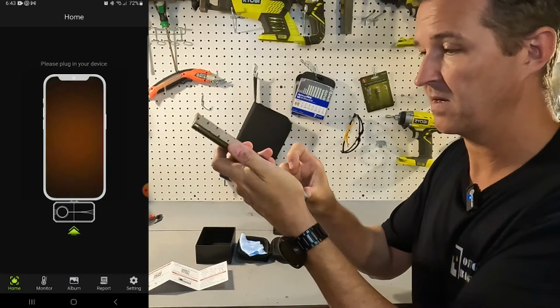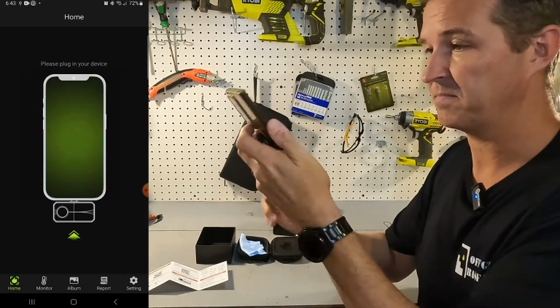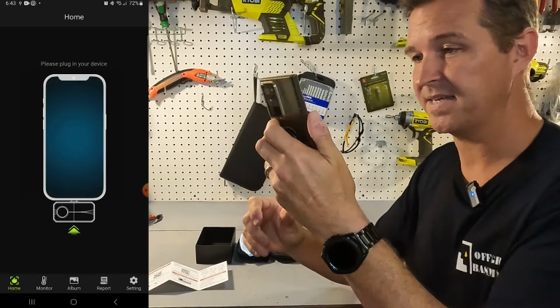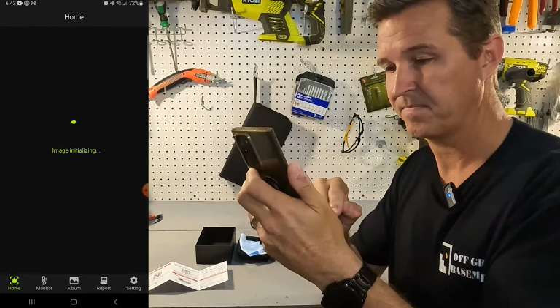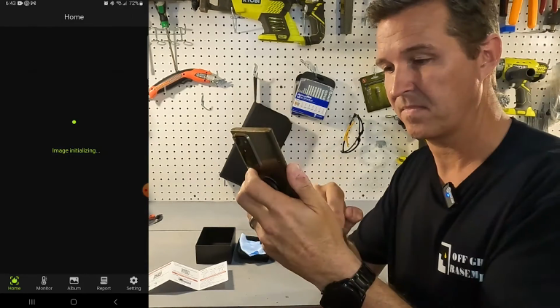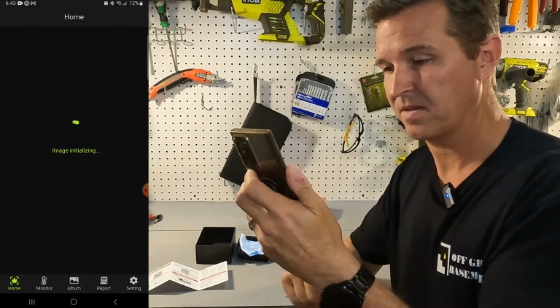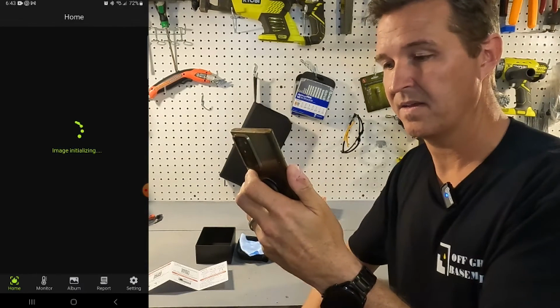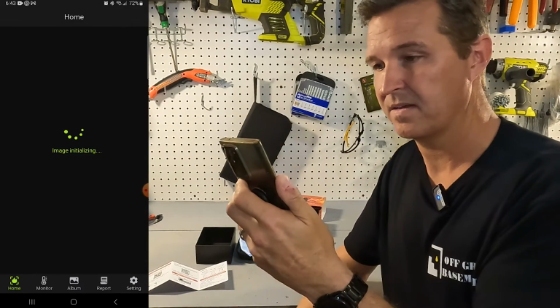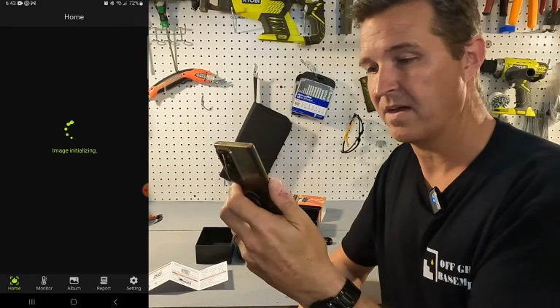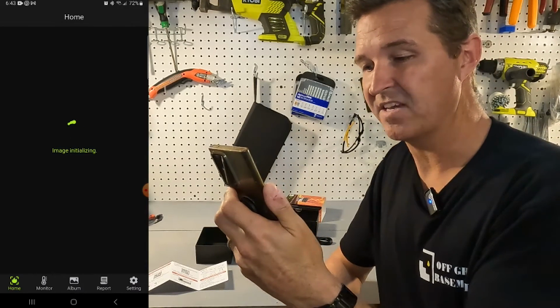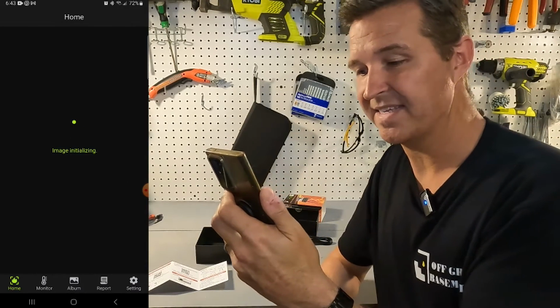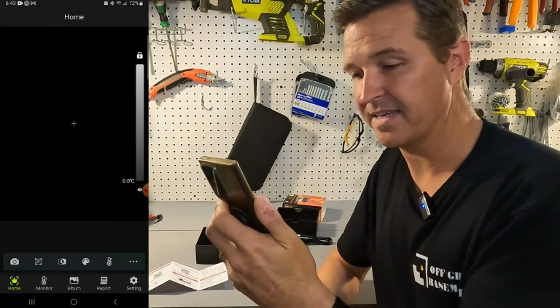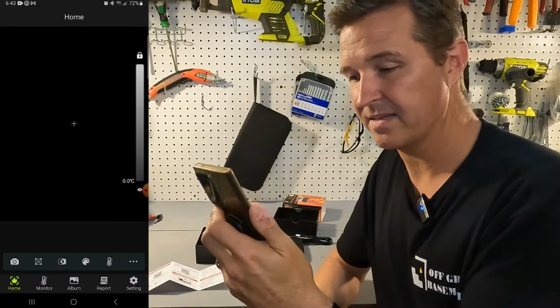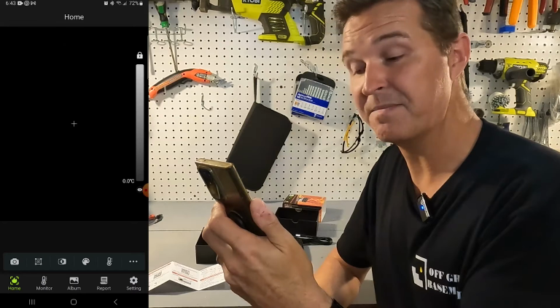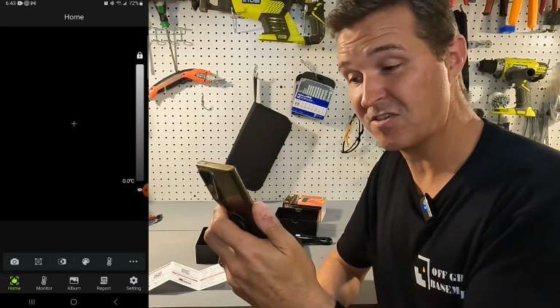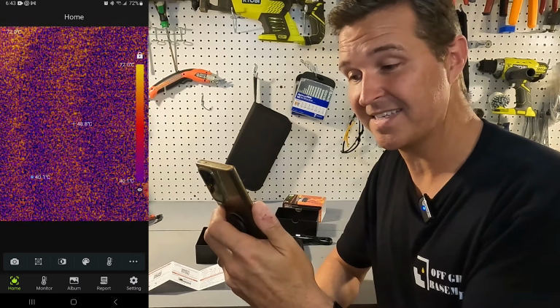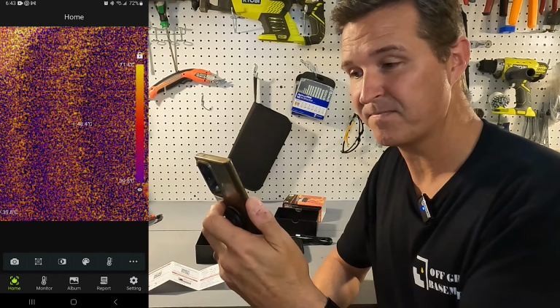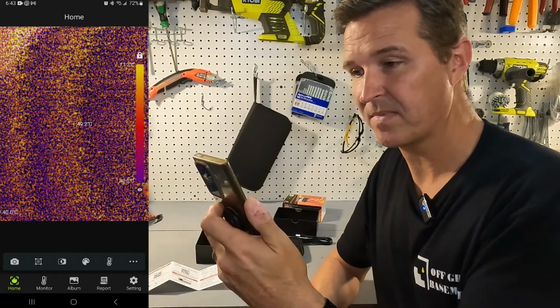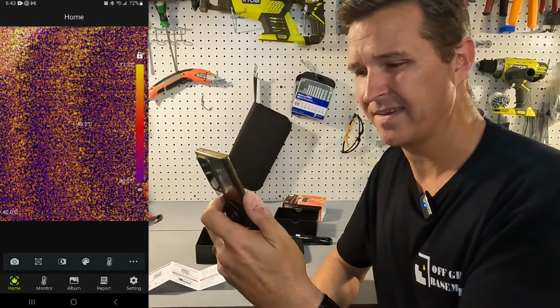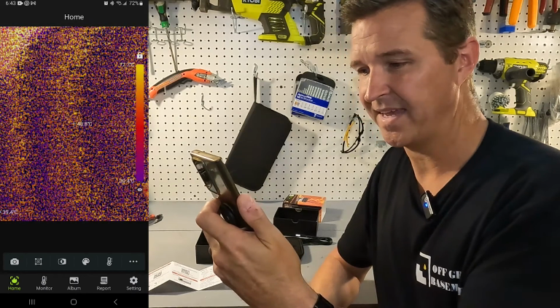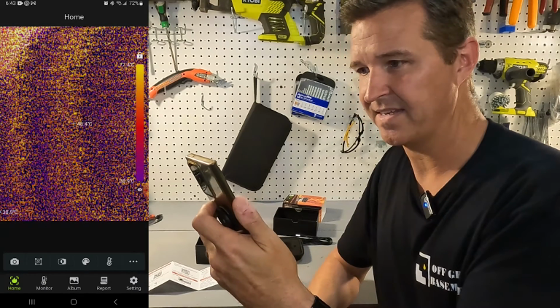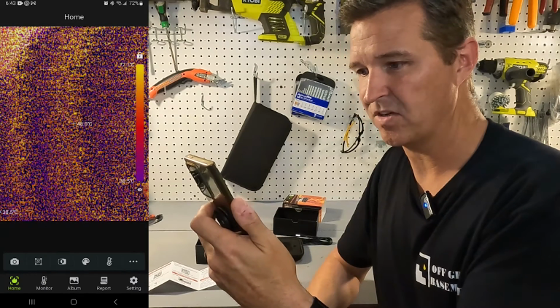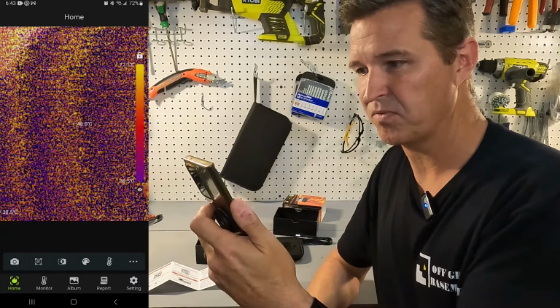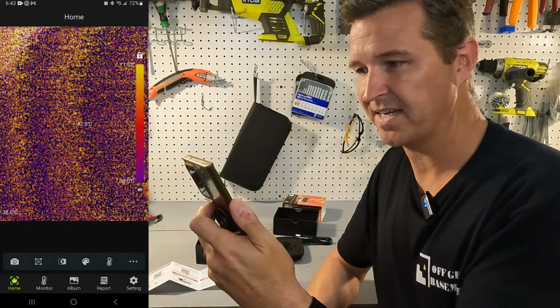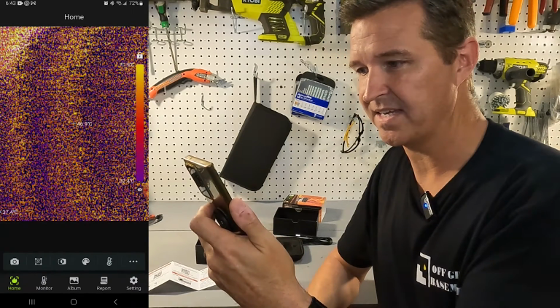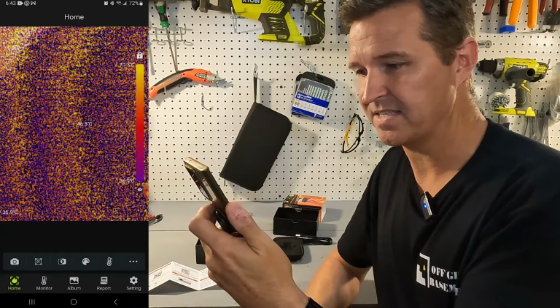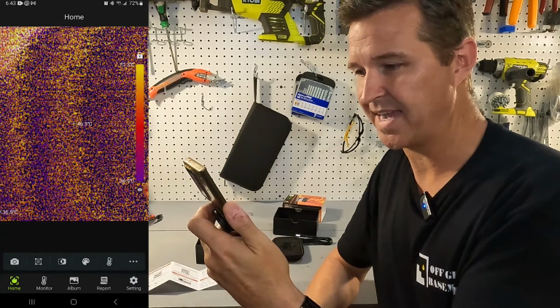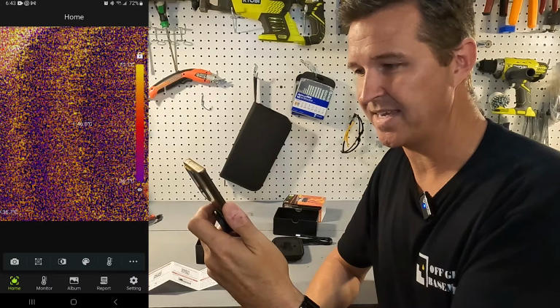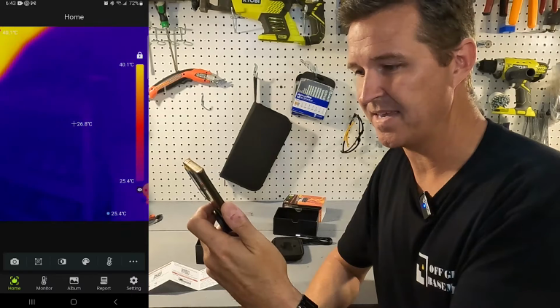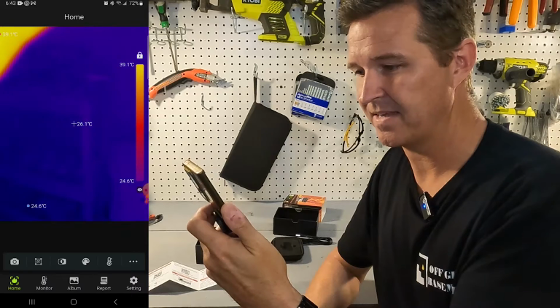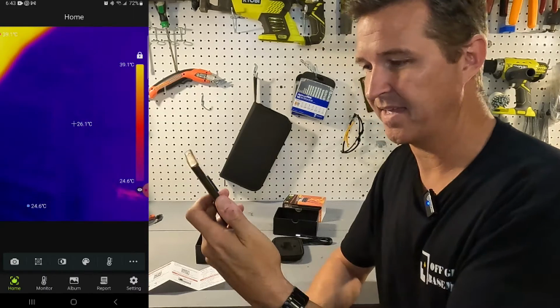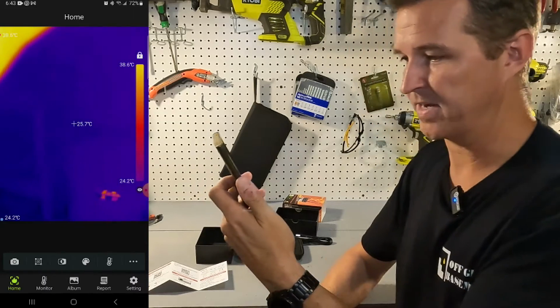Alright, plugged in. It's initializing — image initializing. It looks pretty staticky at first, and then there we go.